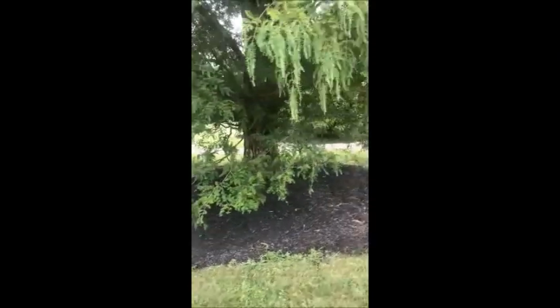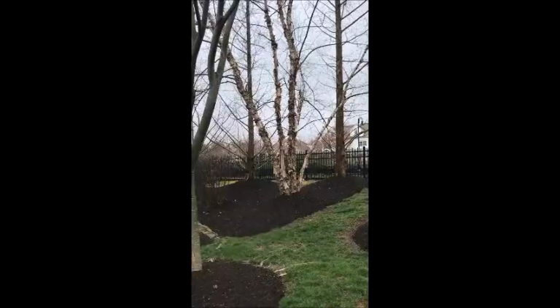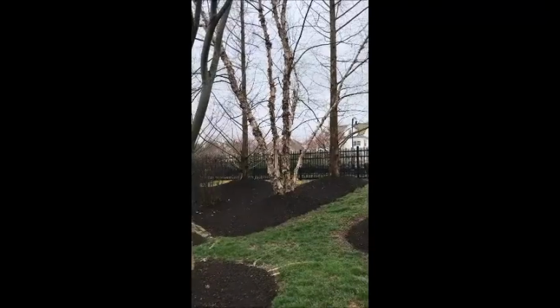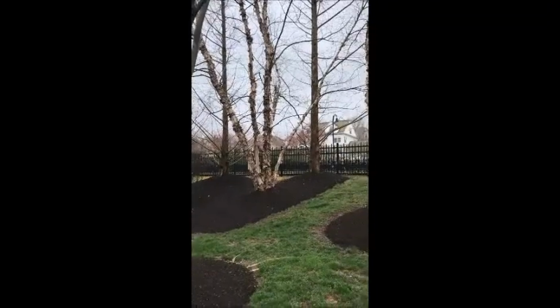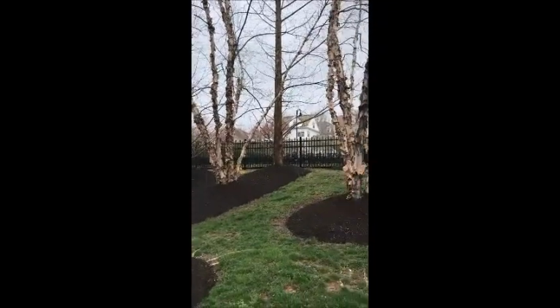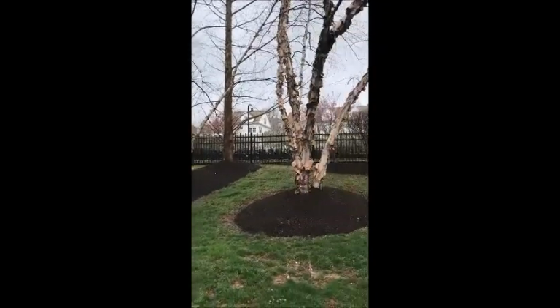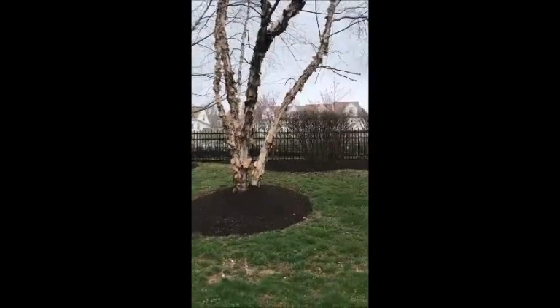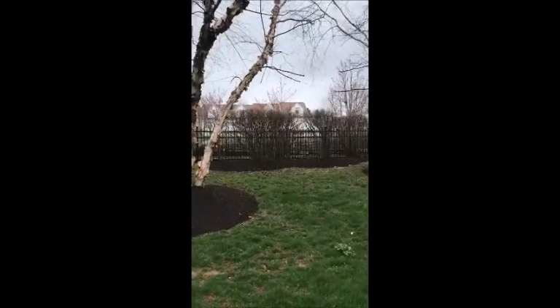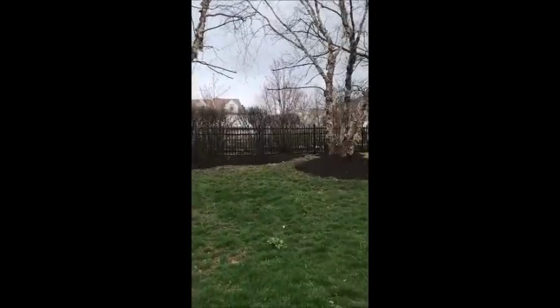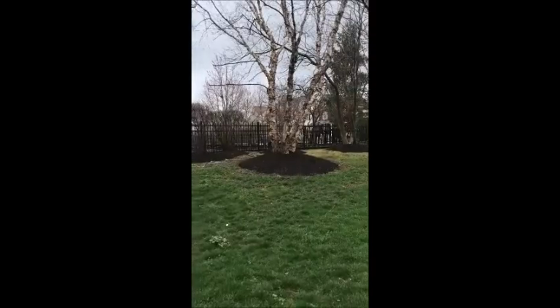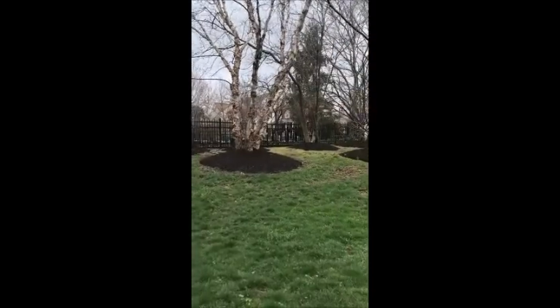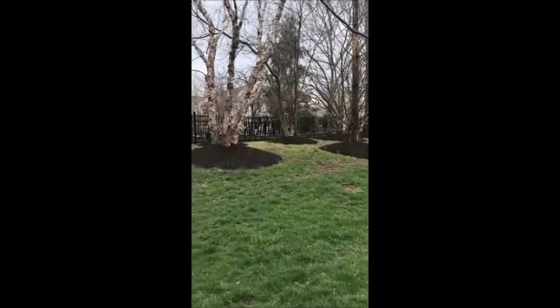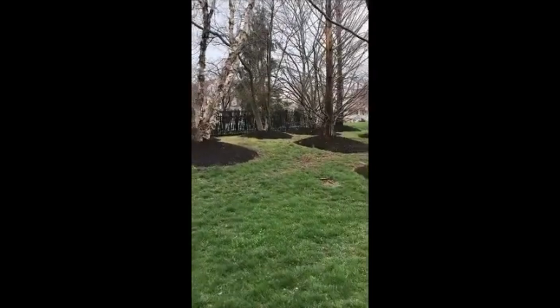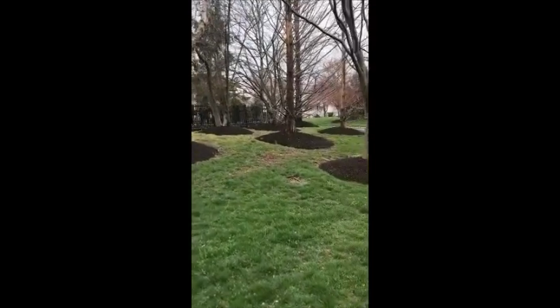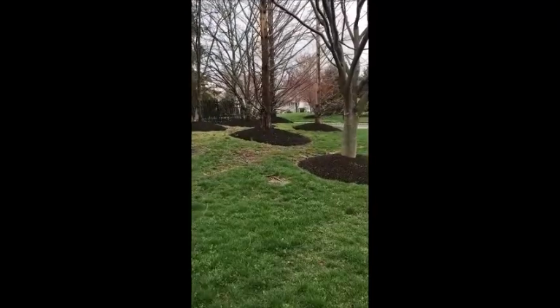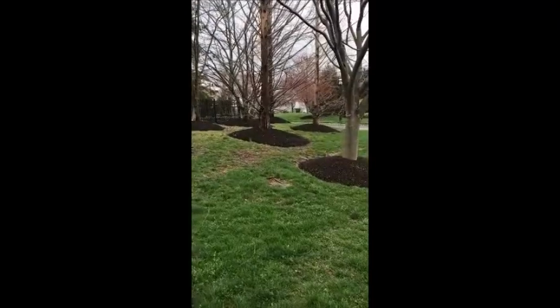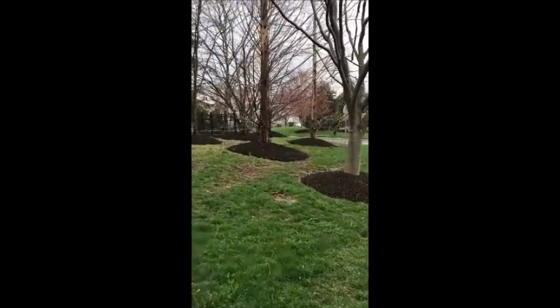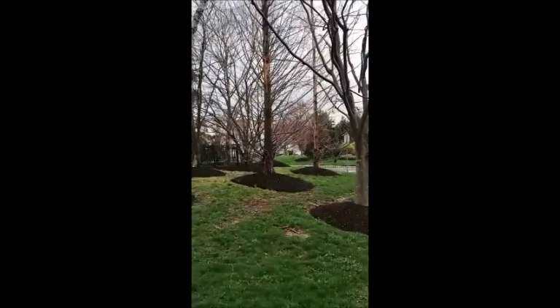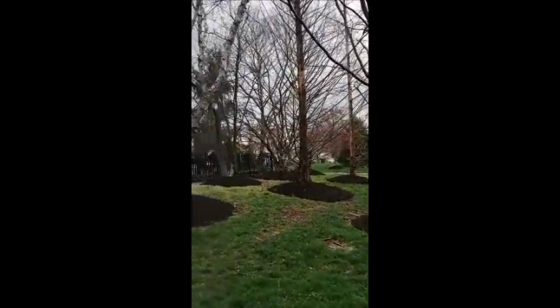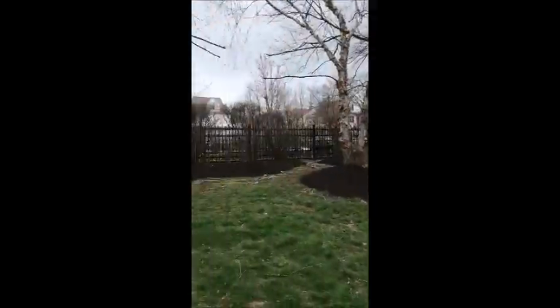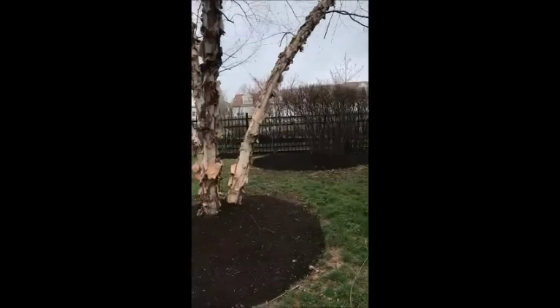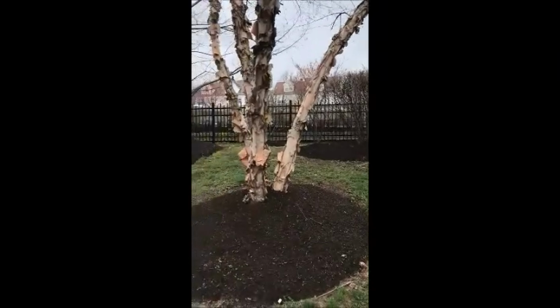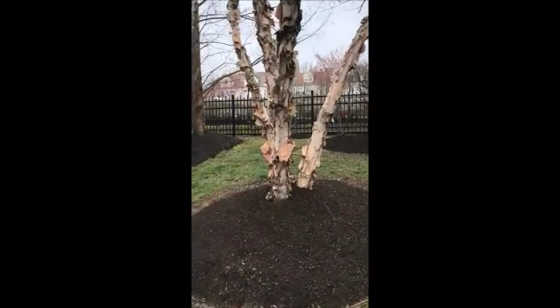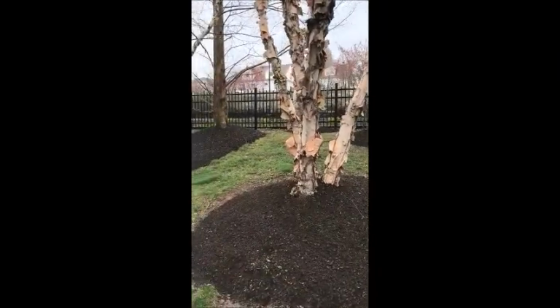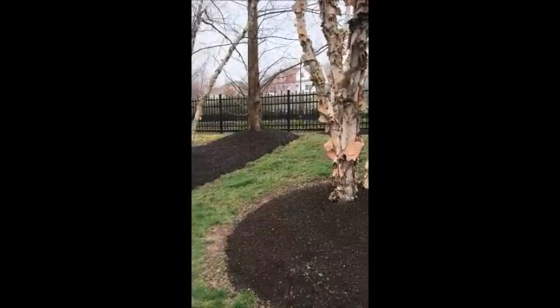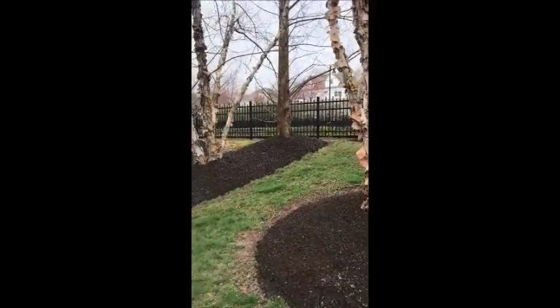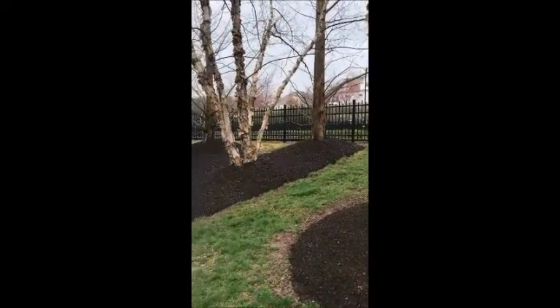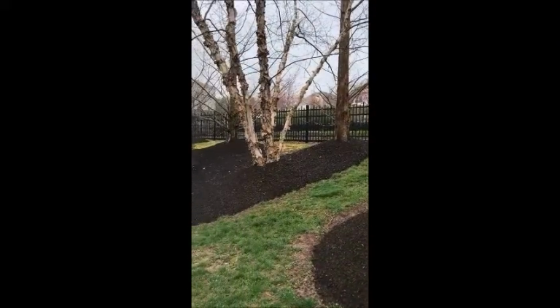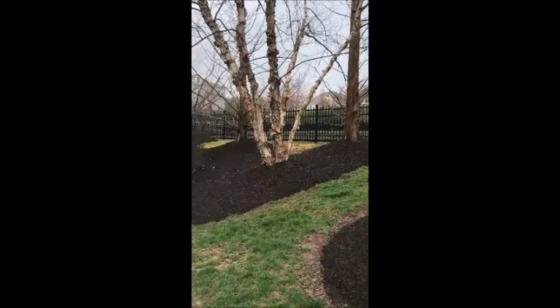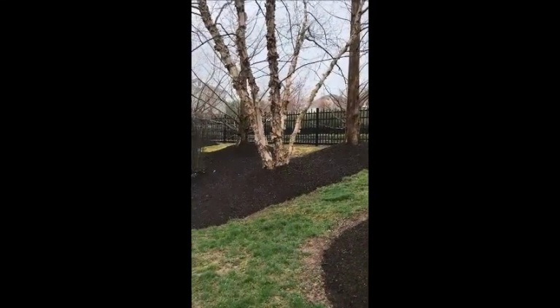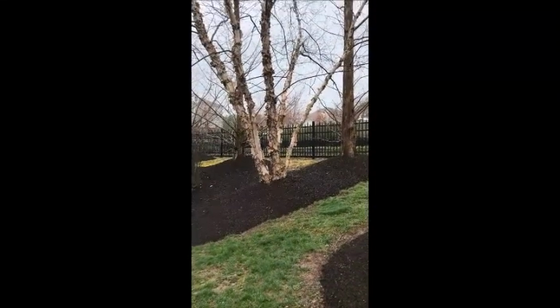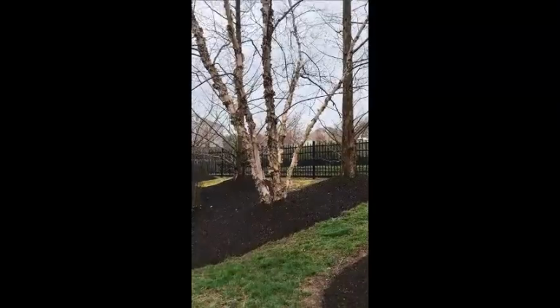Dawn Redwoods and River Birches will grow in about the same locations. However, the Dawn Redwood can take even more water than a River Birch — it can grow in standing water, as long as it drains out periodically during the year. It's called the Water Fir in China.